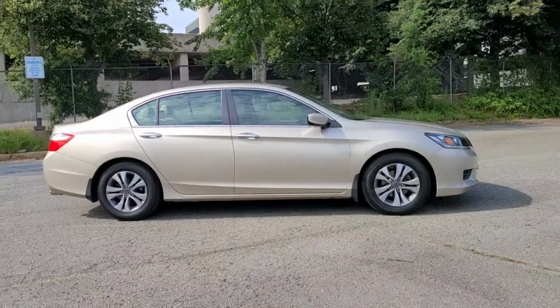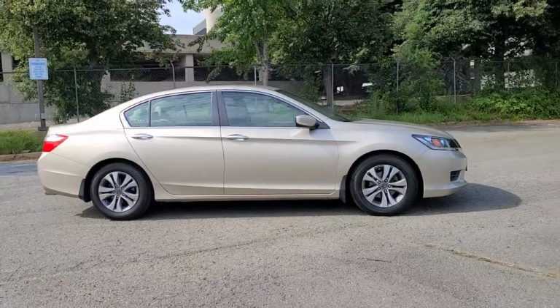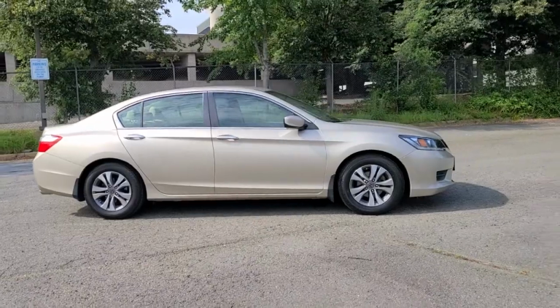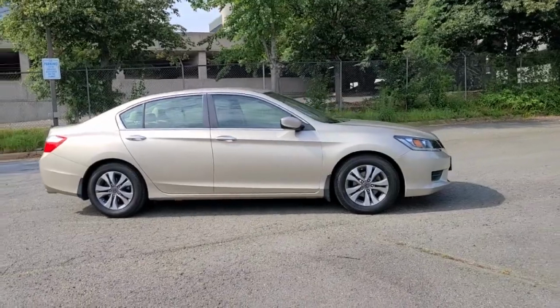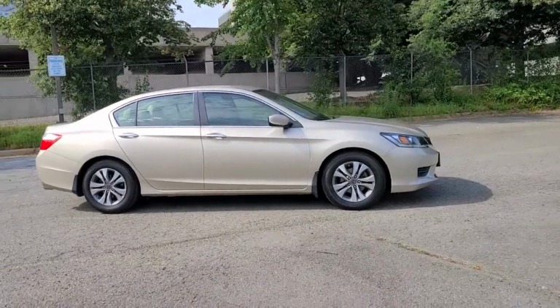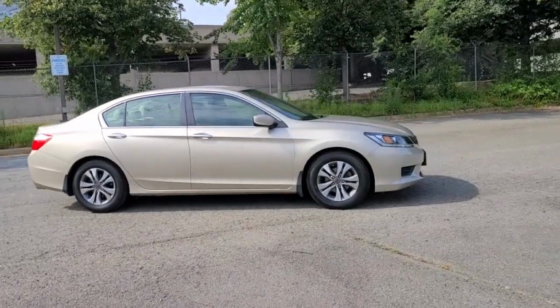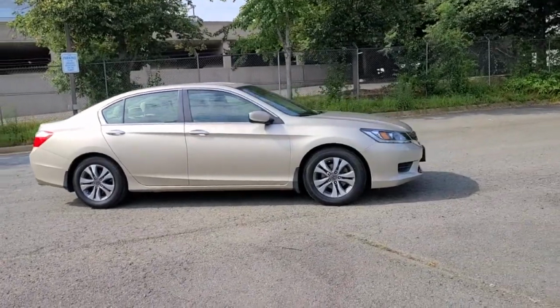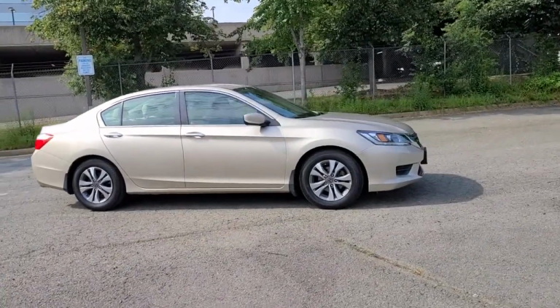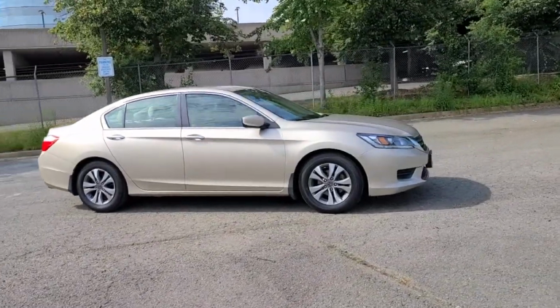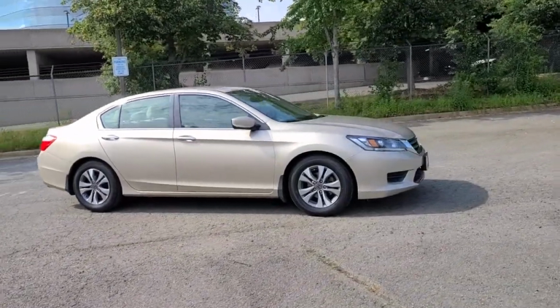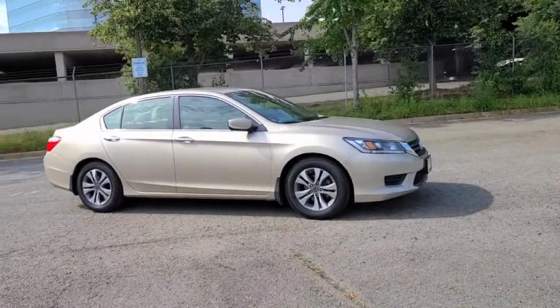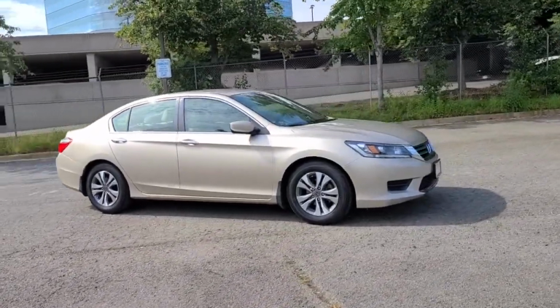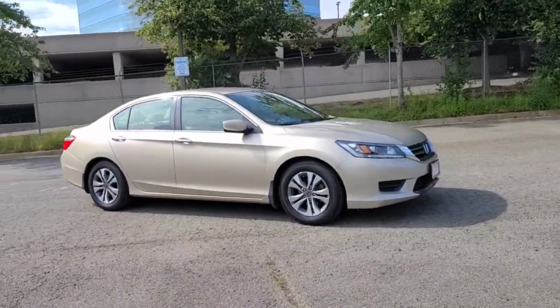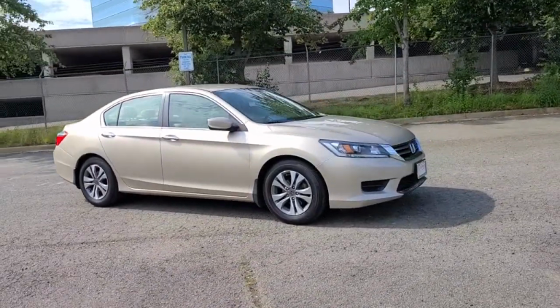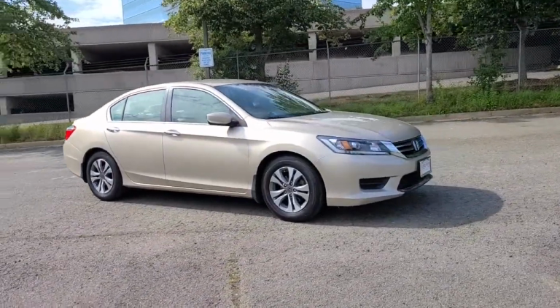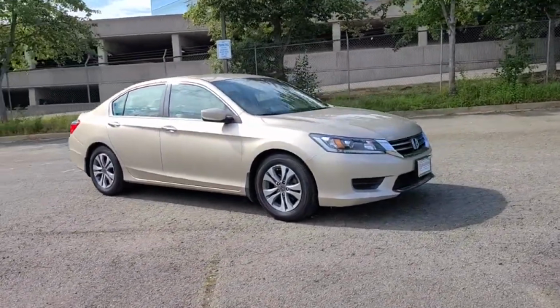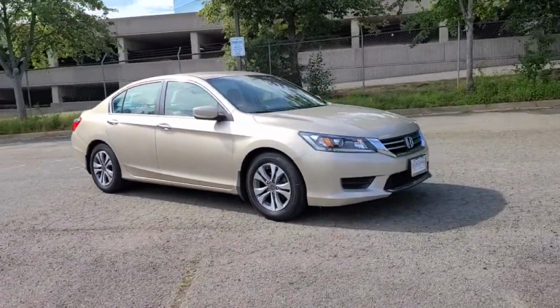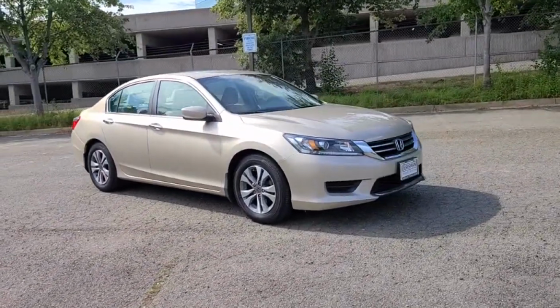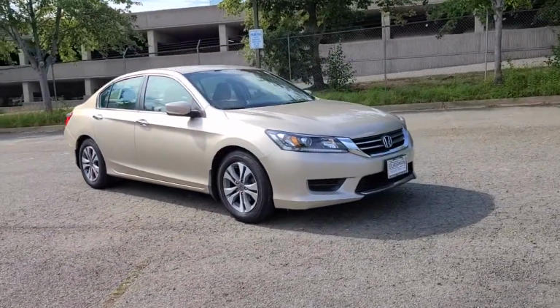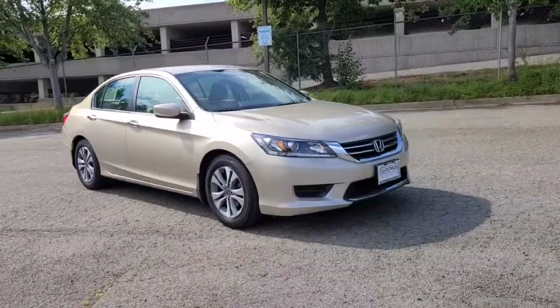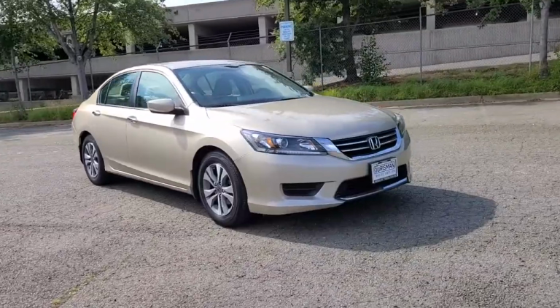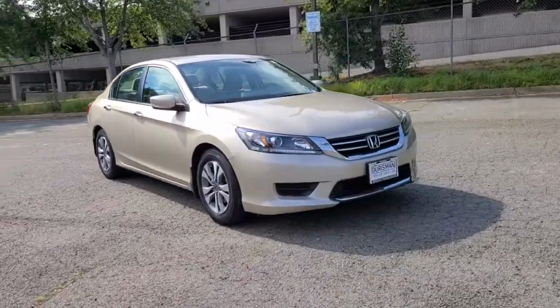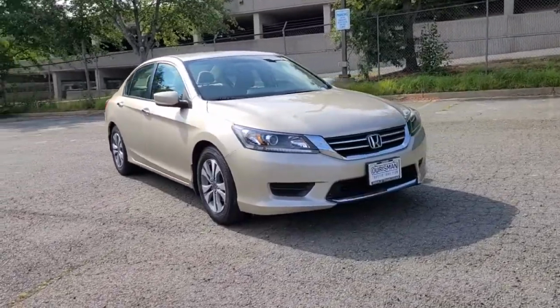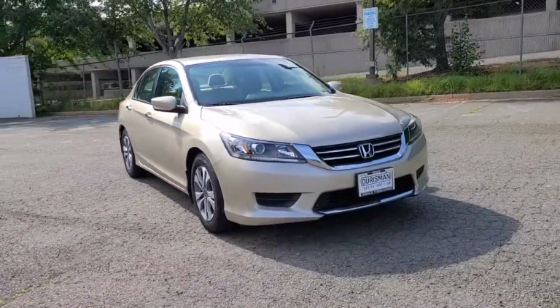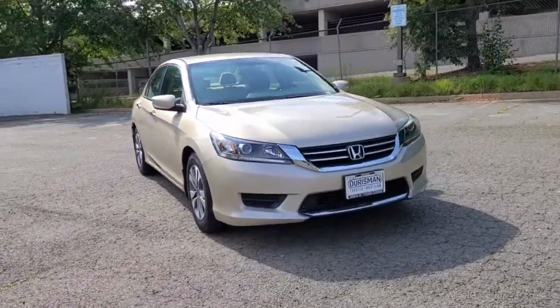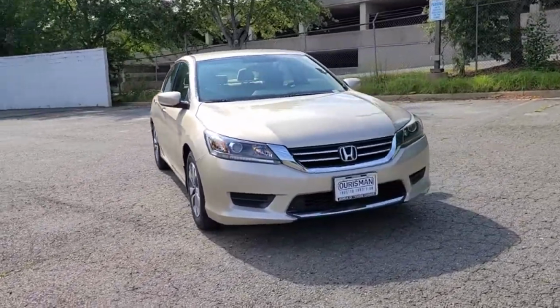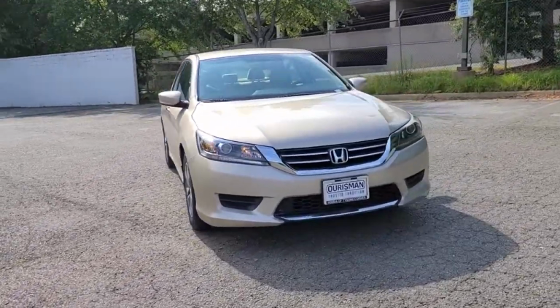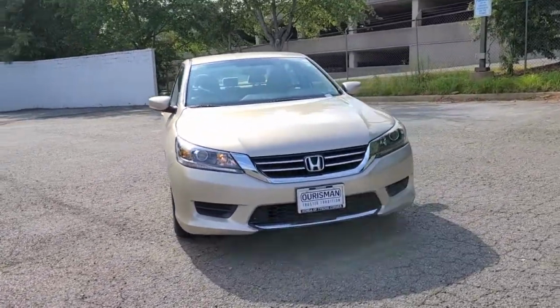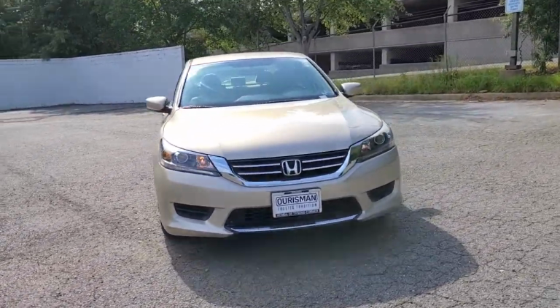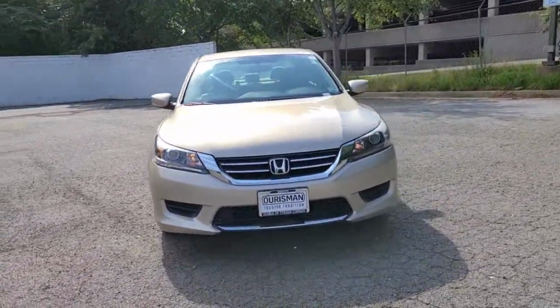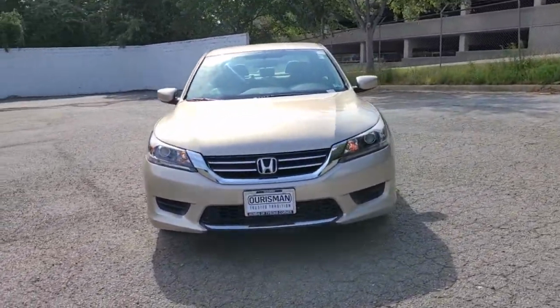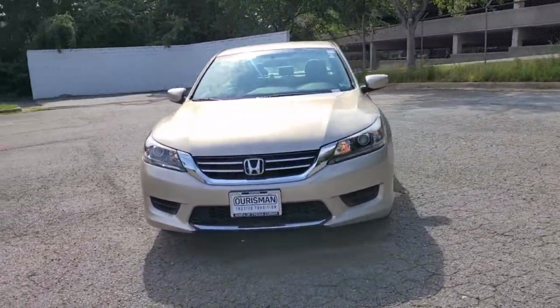Introducing the 2015 Honda Accord. This vehicle is an outstanding buy with fewer than 70,000 miles on the odometer.